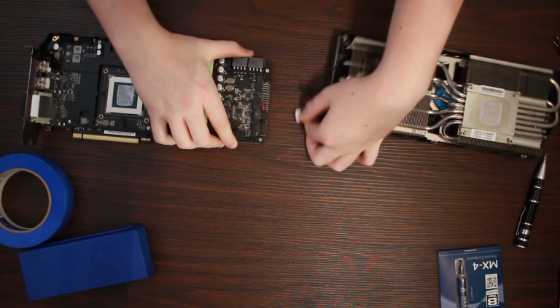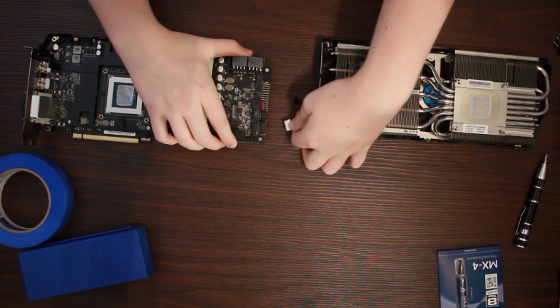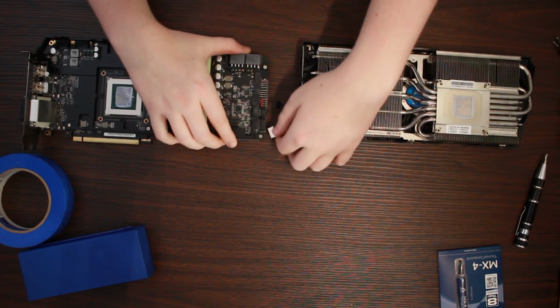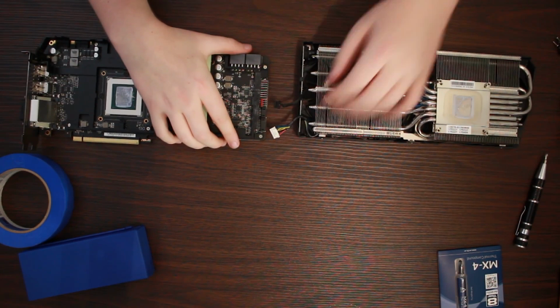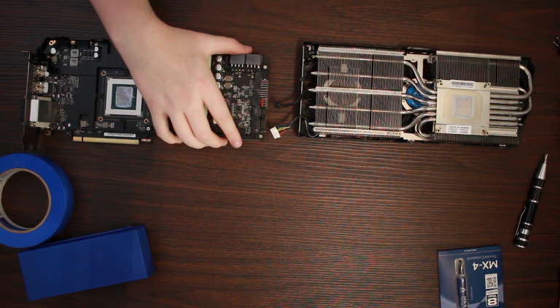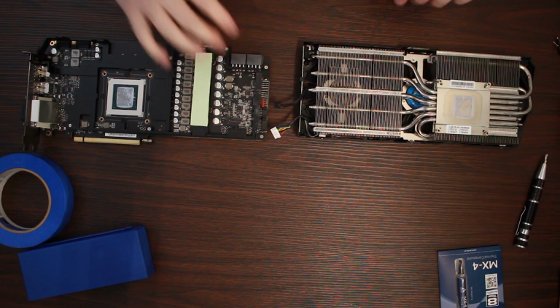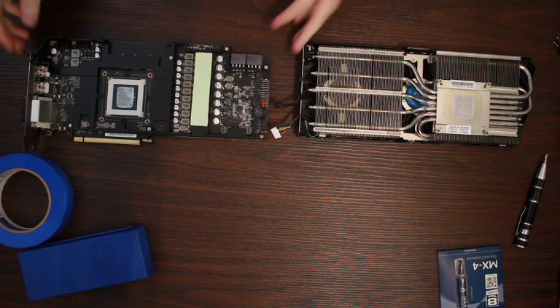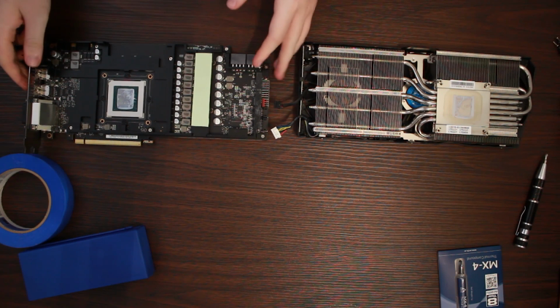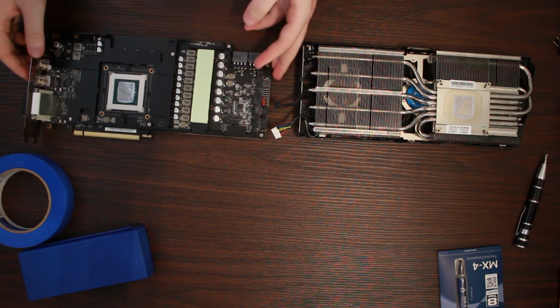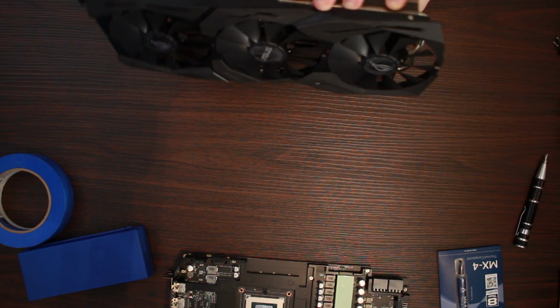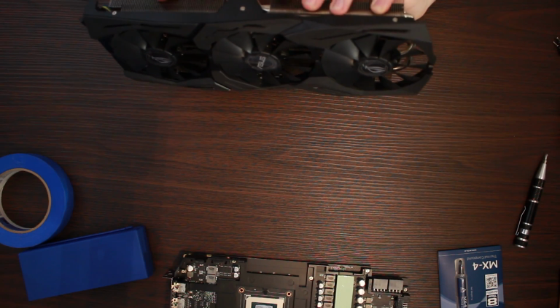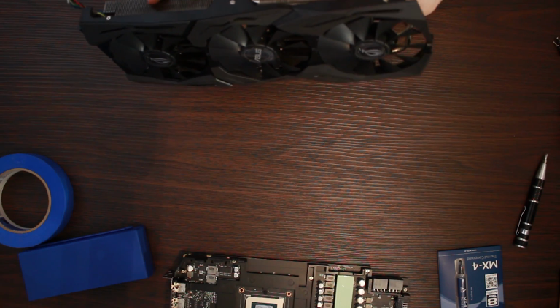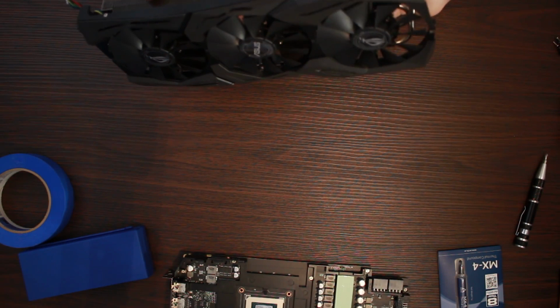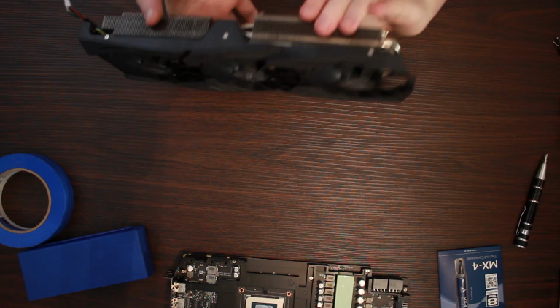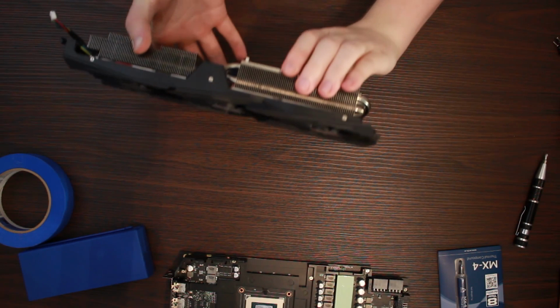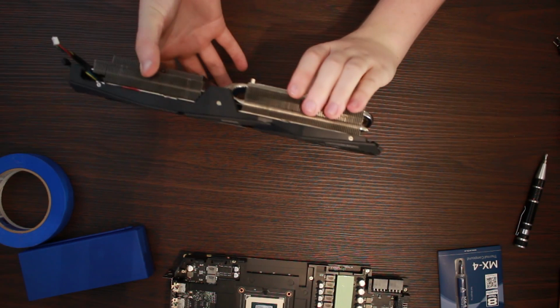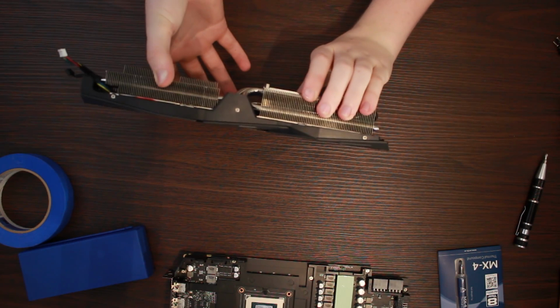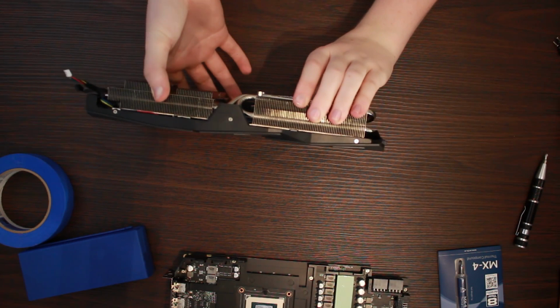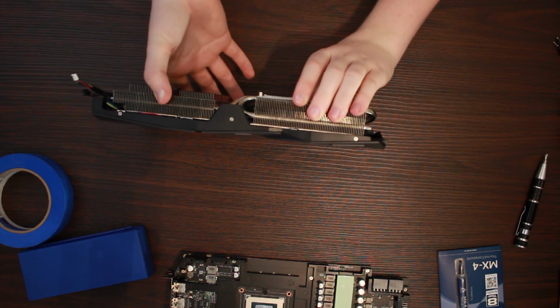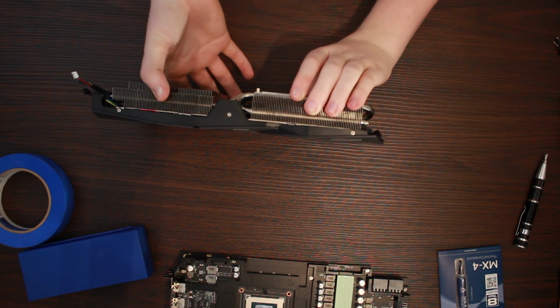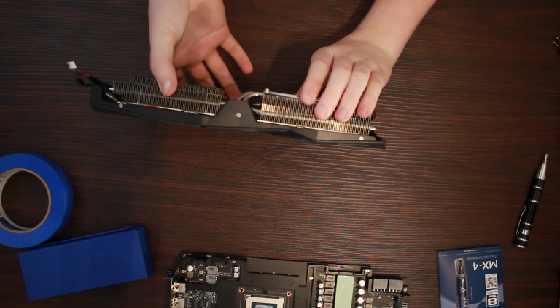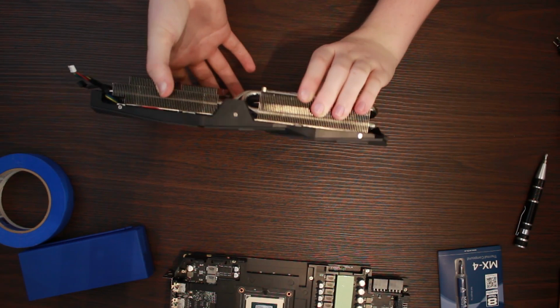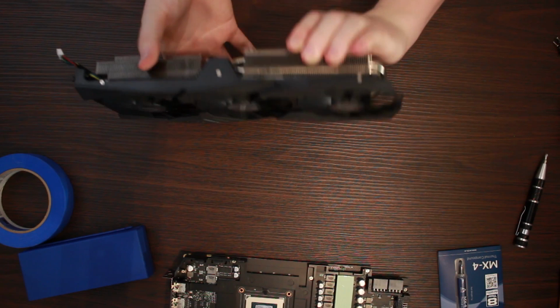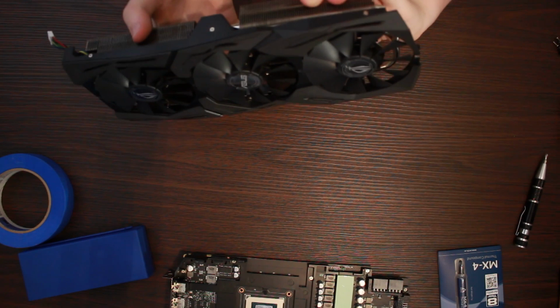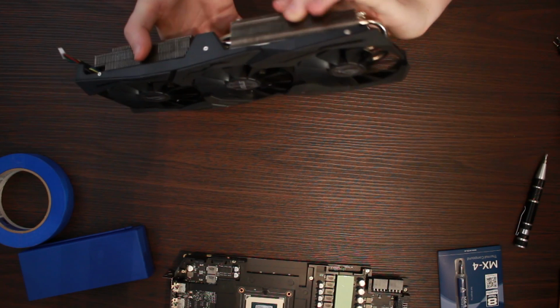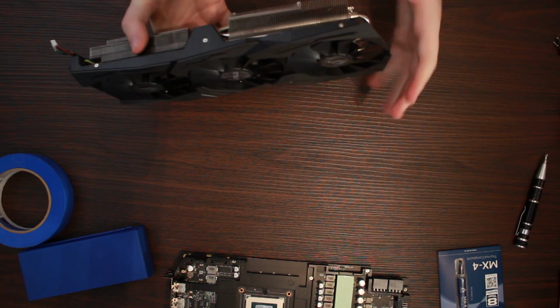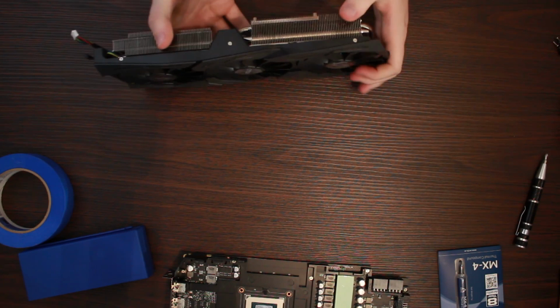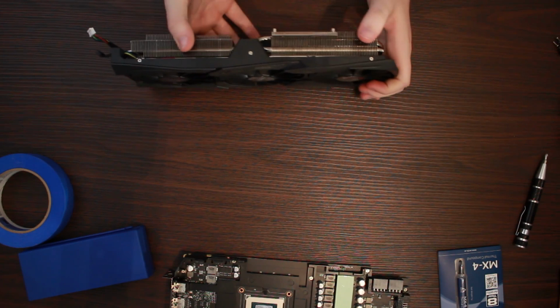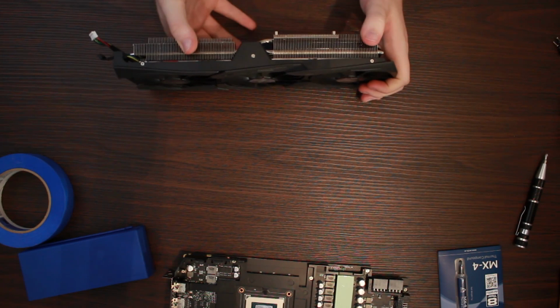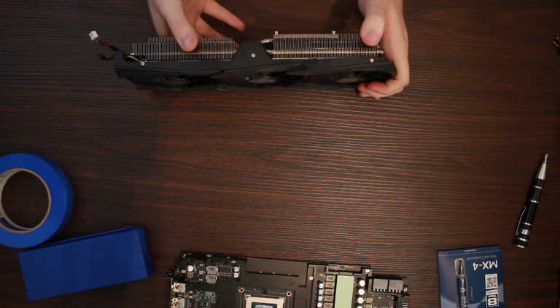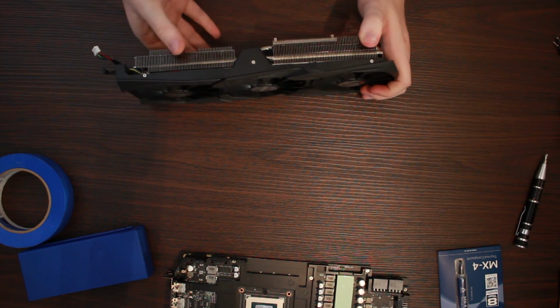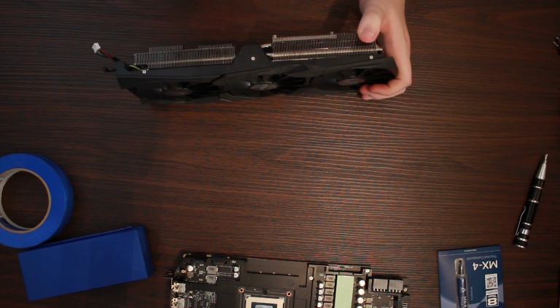Now we have the cooler separate from the card, we need to remove the shroud. In this case, there are another 6 screws — 3 by the fans and 3 along the side of the shroud. Unscrew all of these, but take care of the screws by the fans, as the blades are quite fragile.